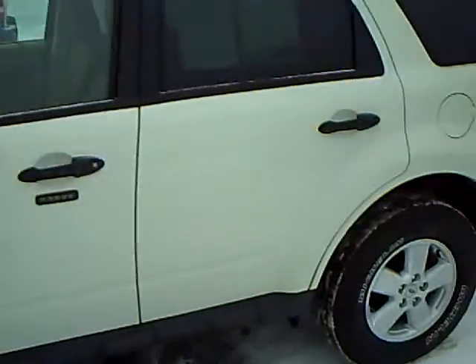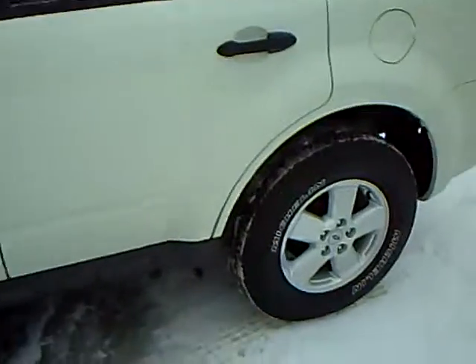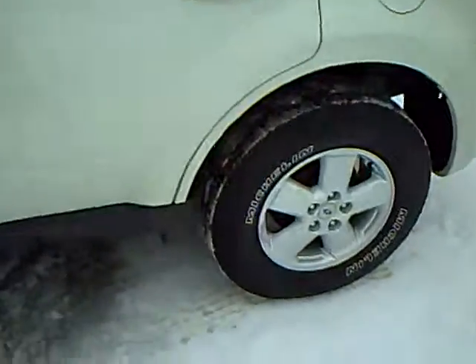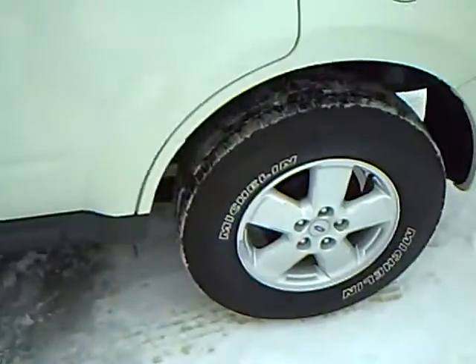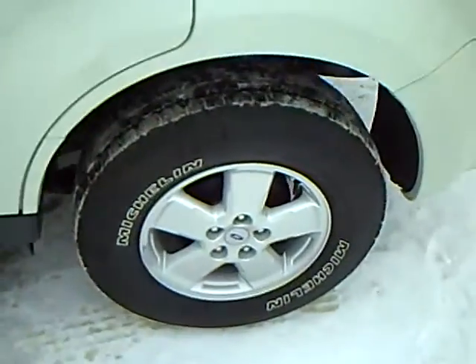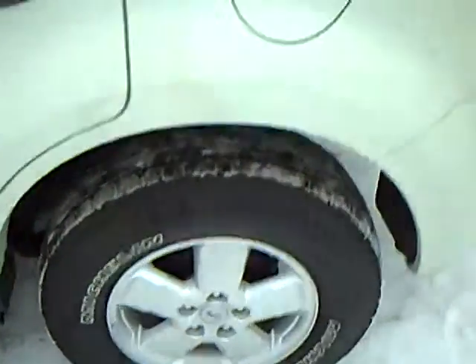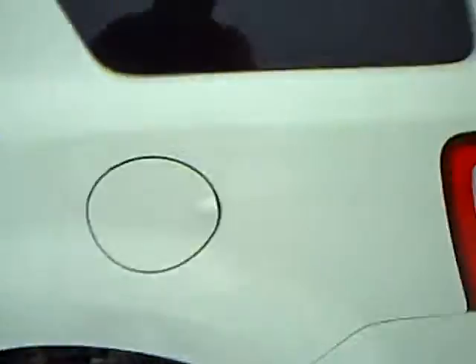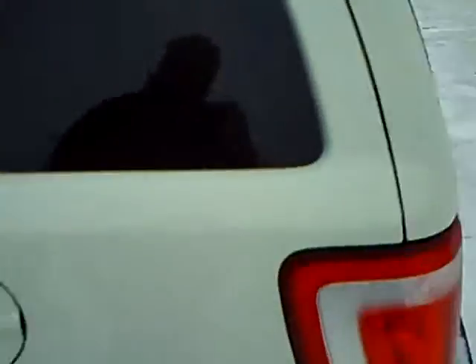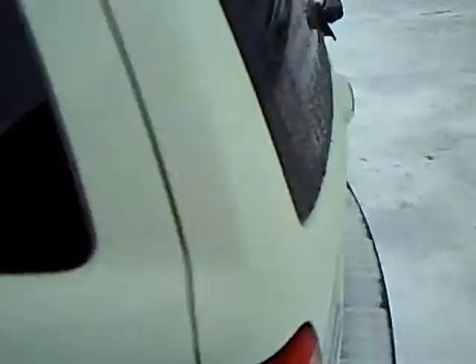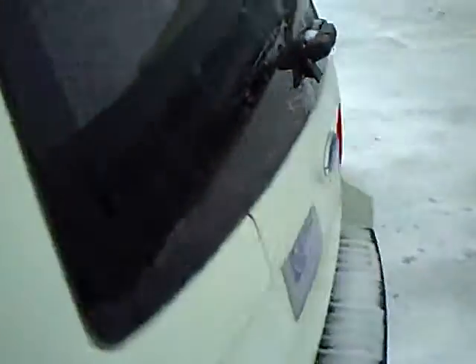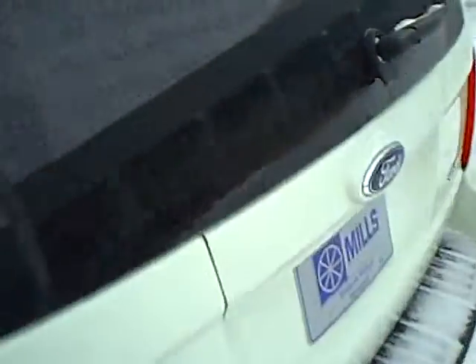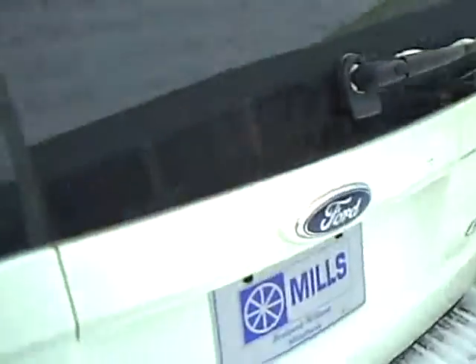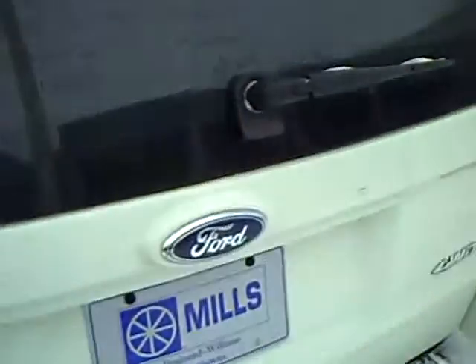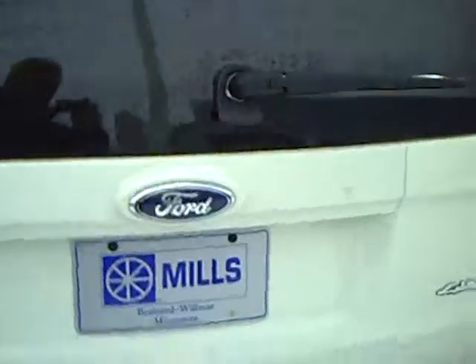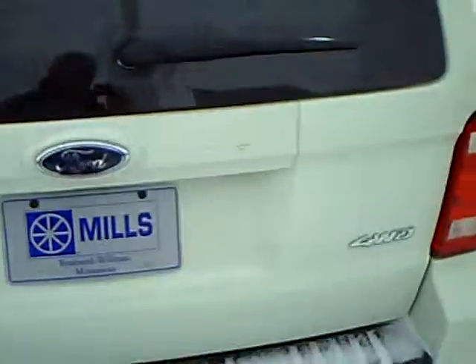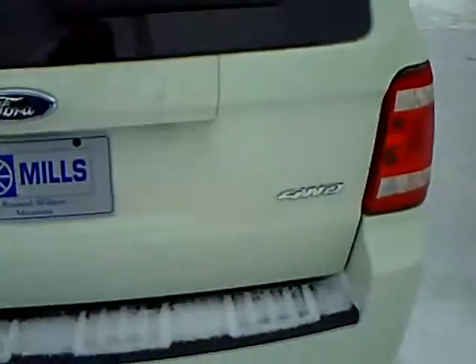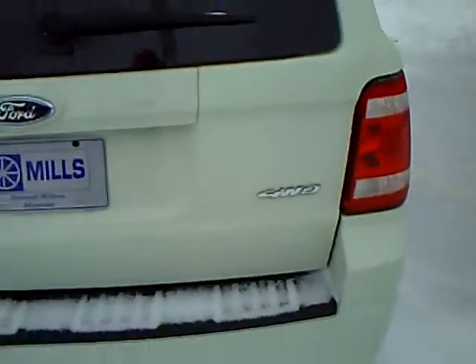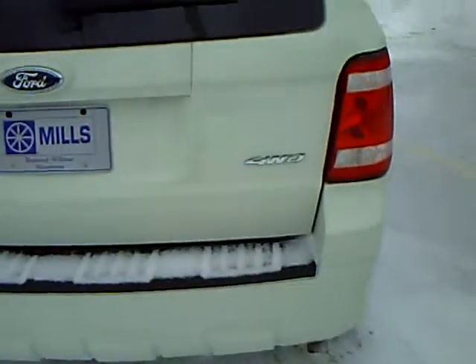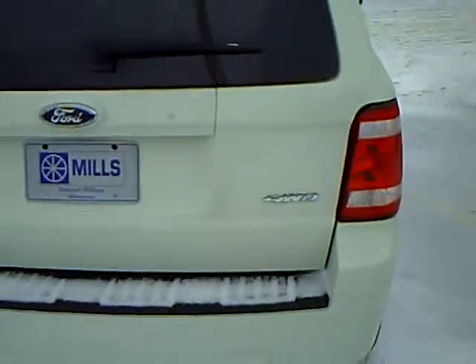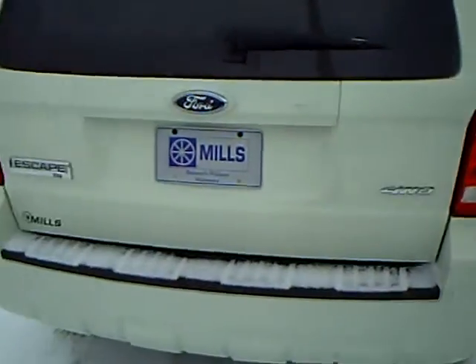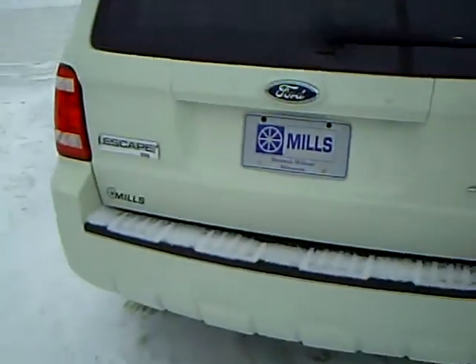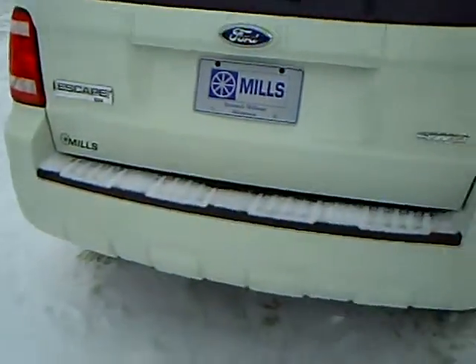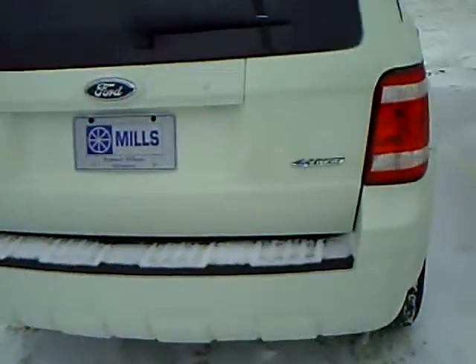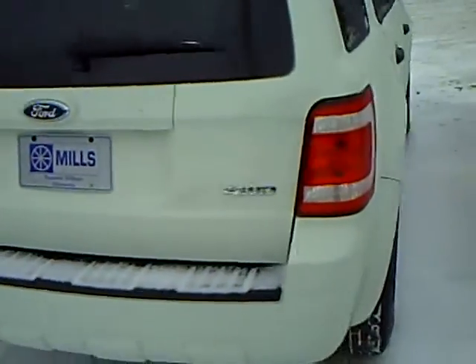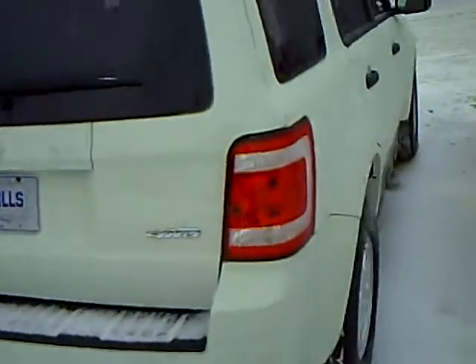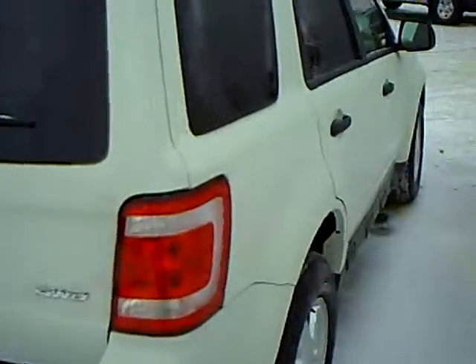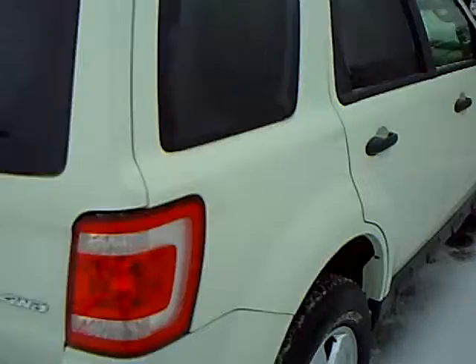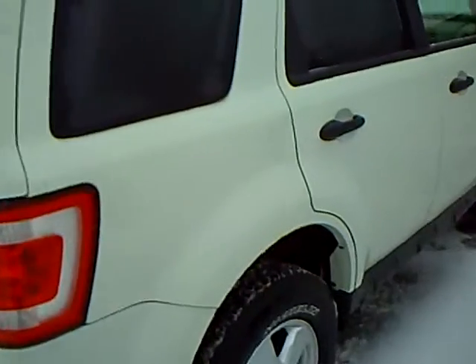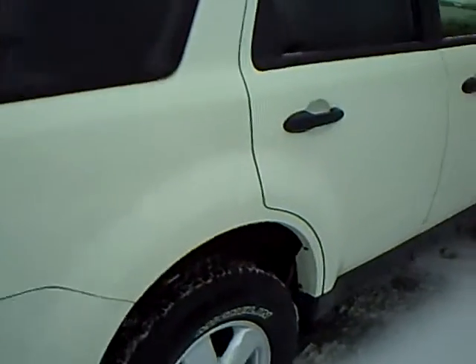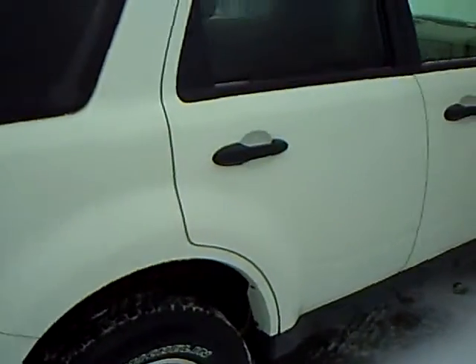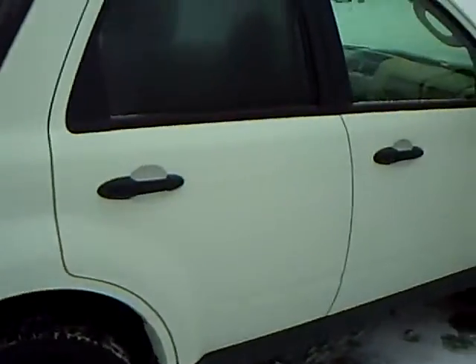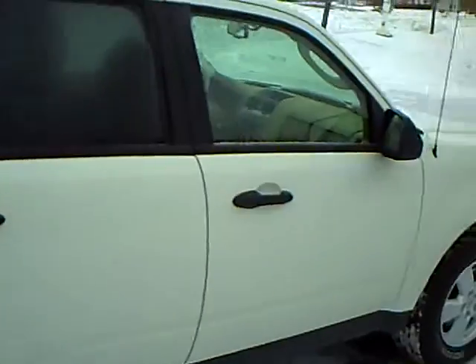Got your nice aluminum wheels. You can see it's four-wheel drive. Very nice condition.